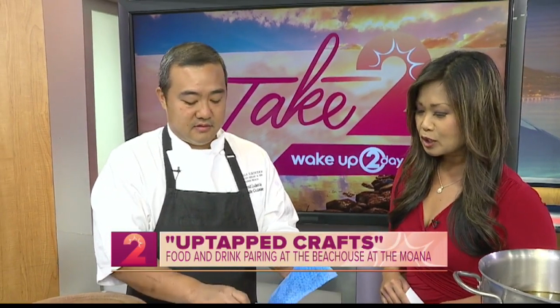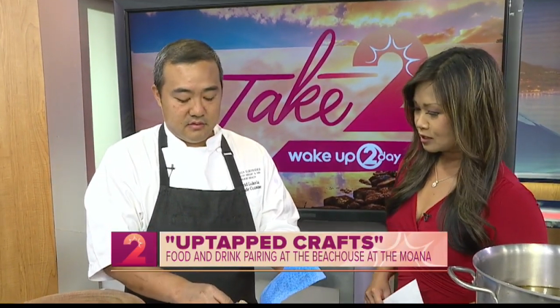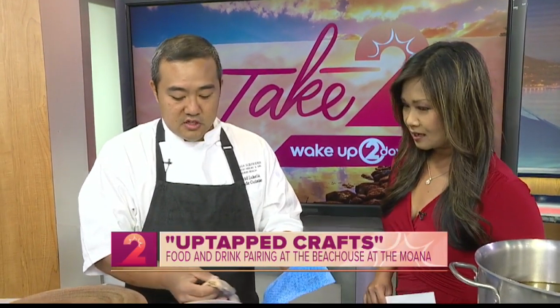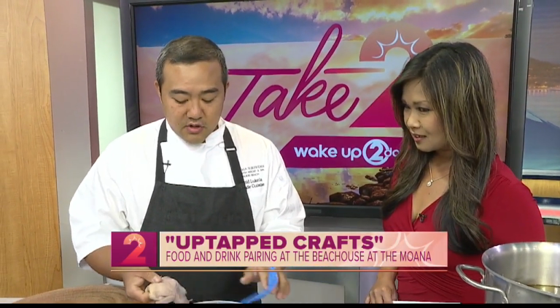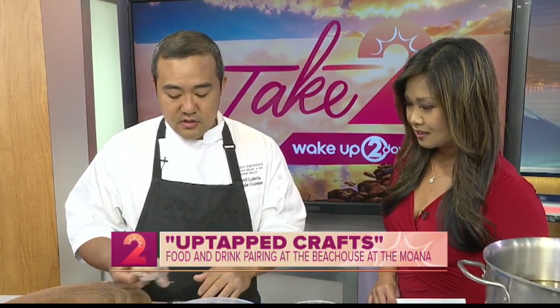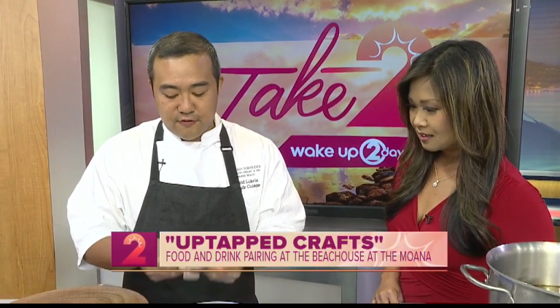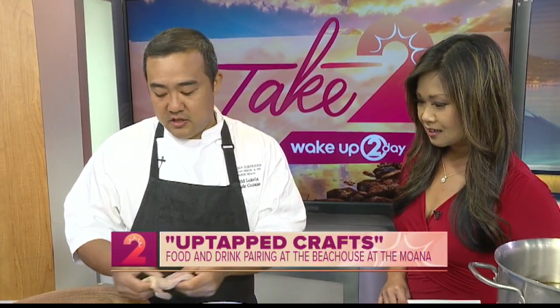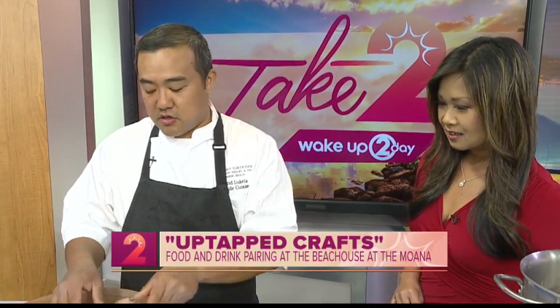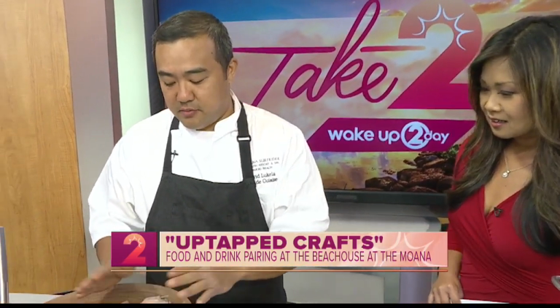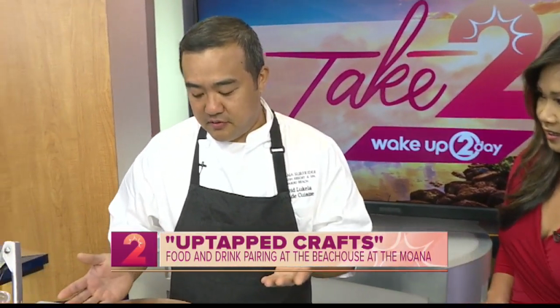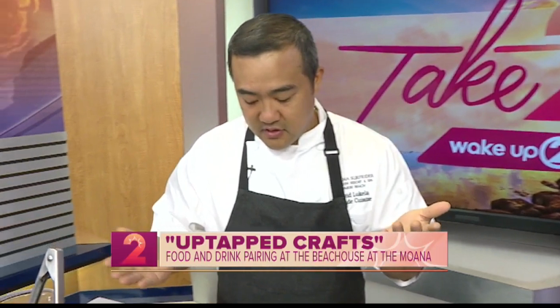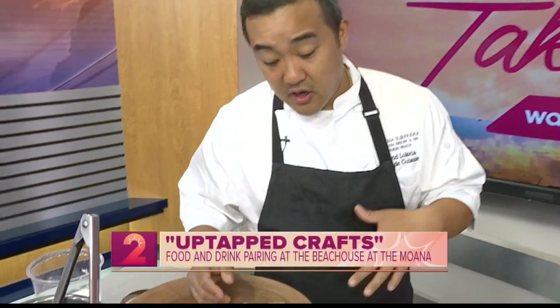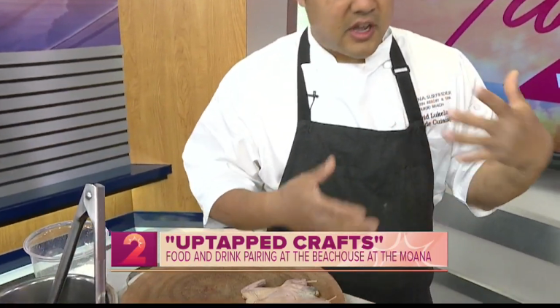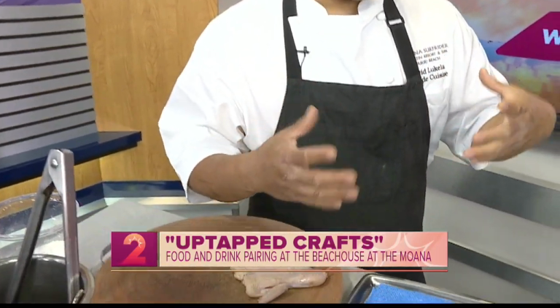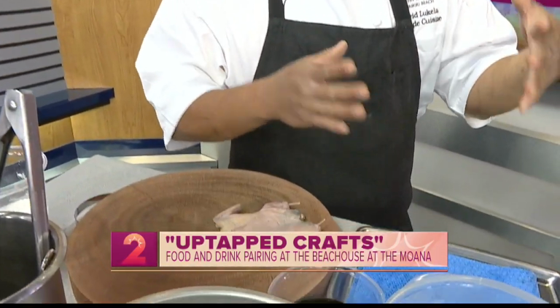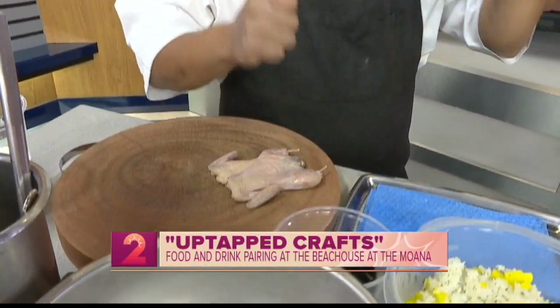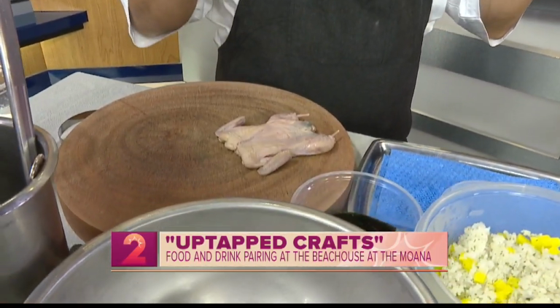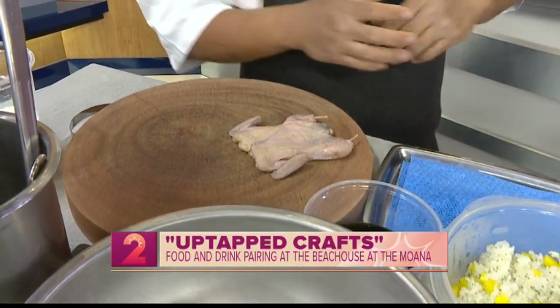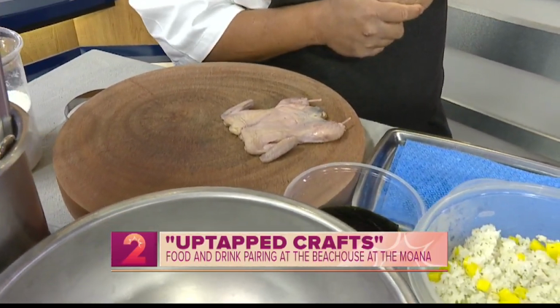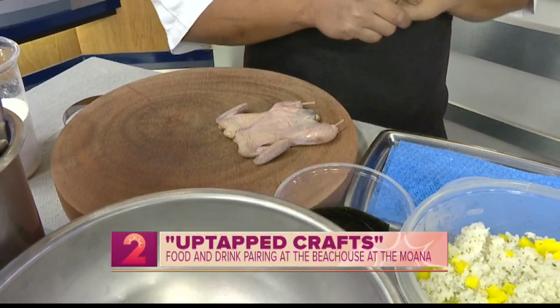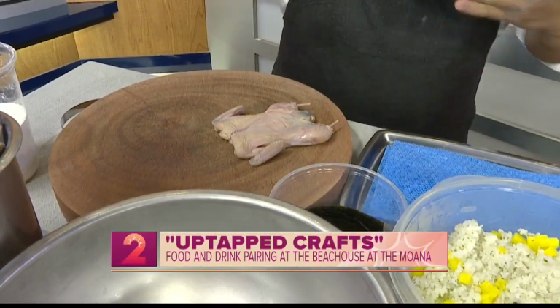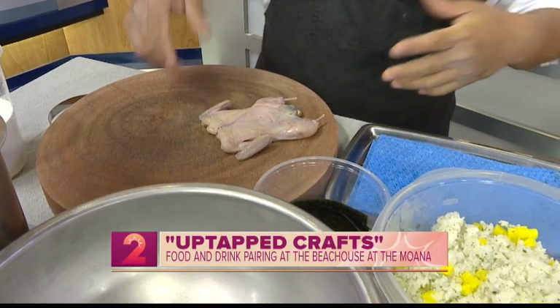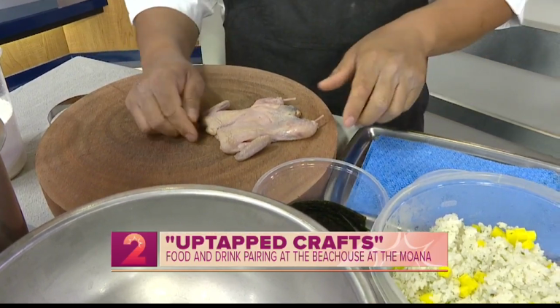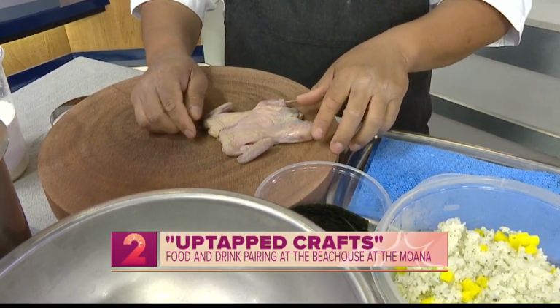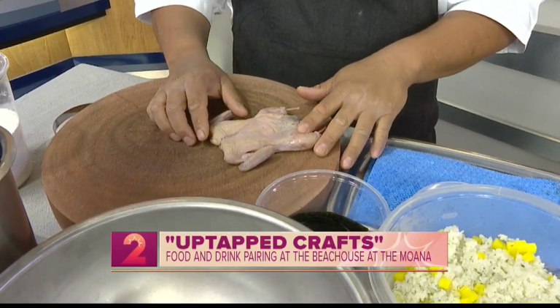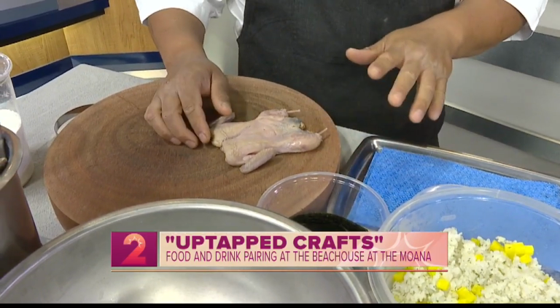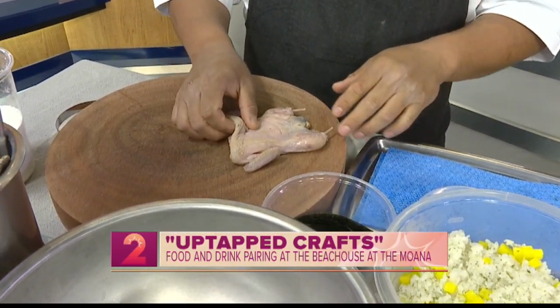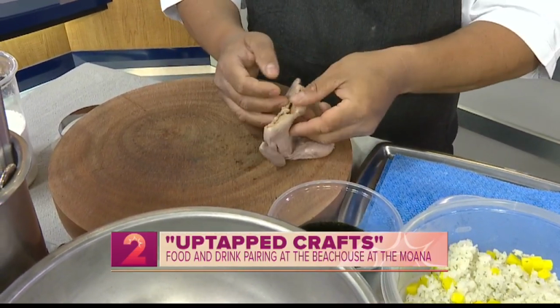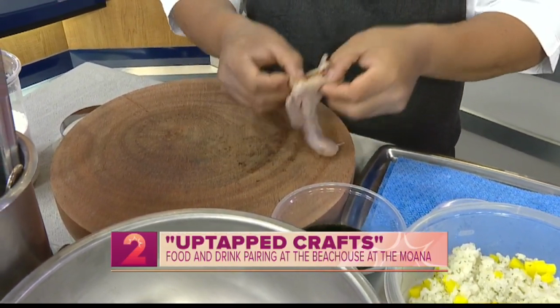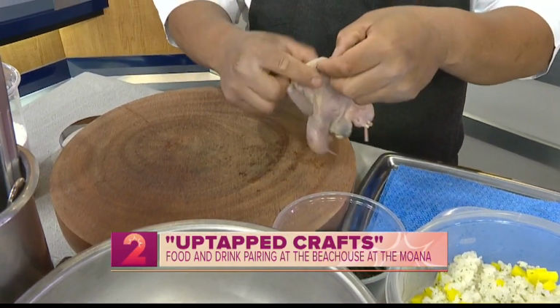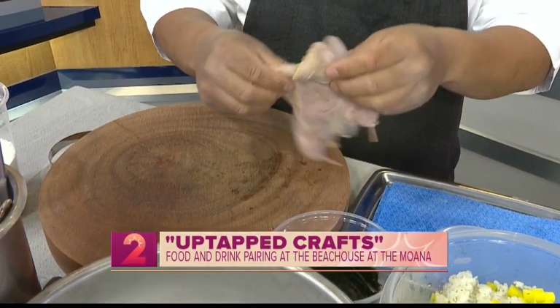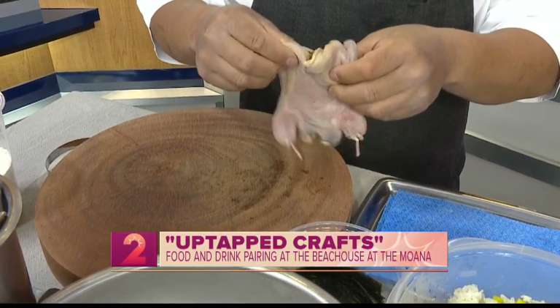So today we're going to do the fried chicken course. The concept is beers paired with classic iconic bar foods from Hawaii, and this is going to be my take on fried chicken.